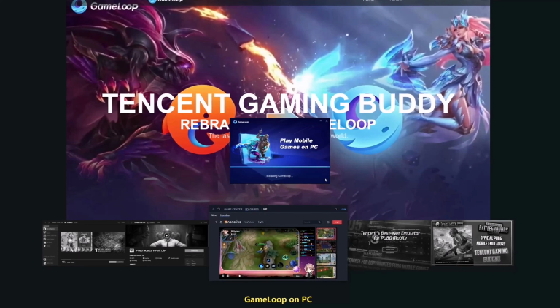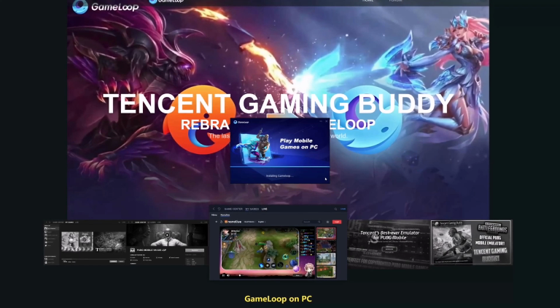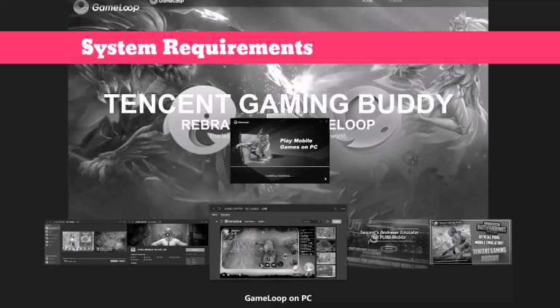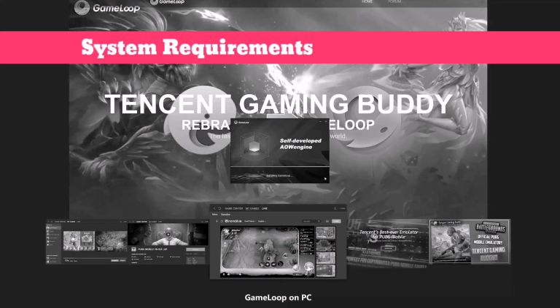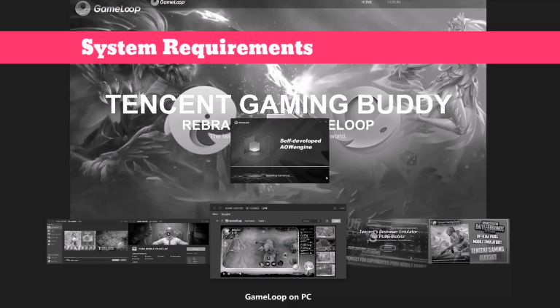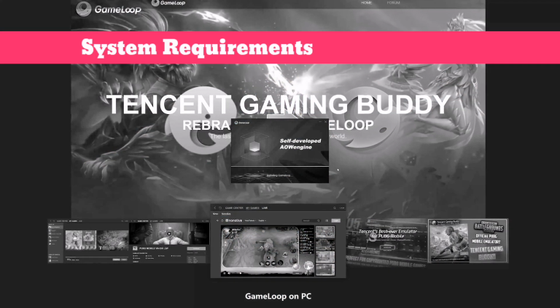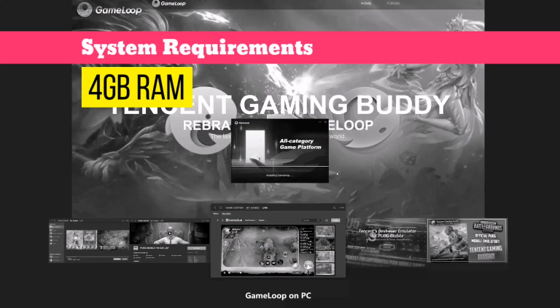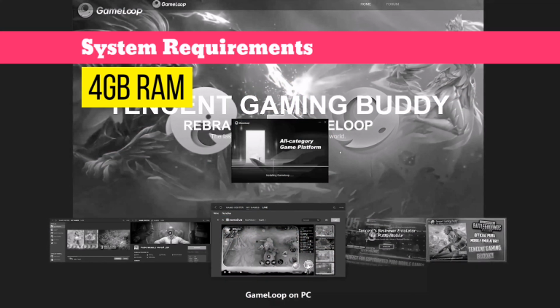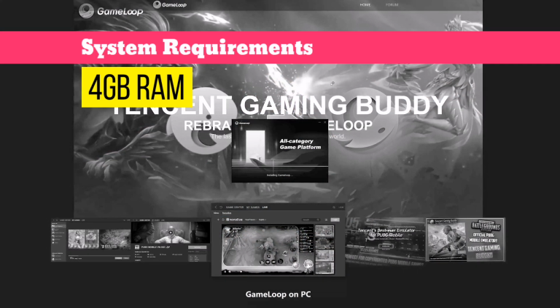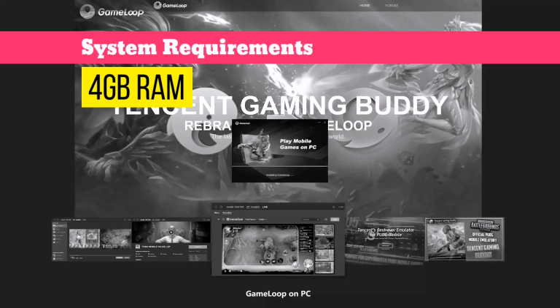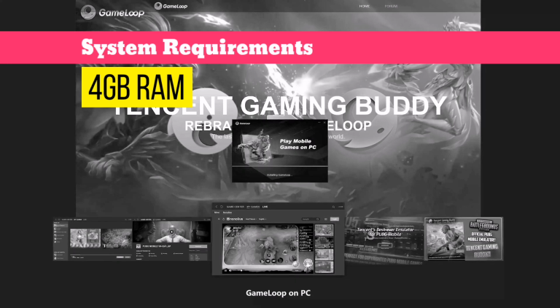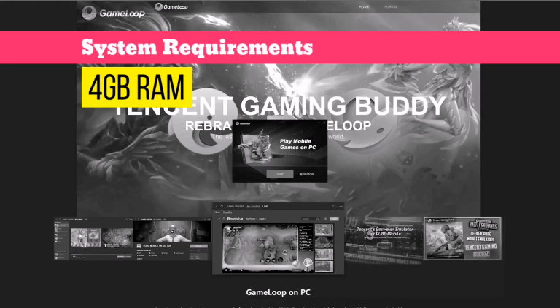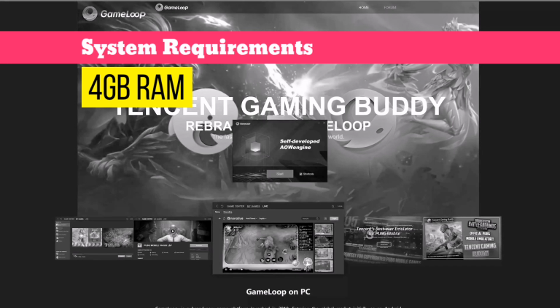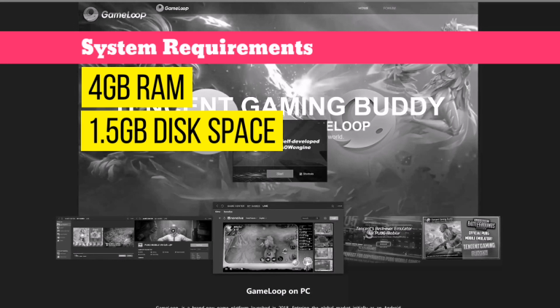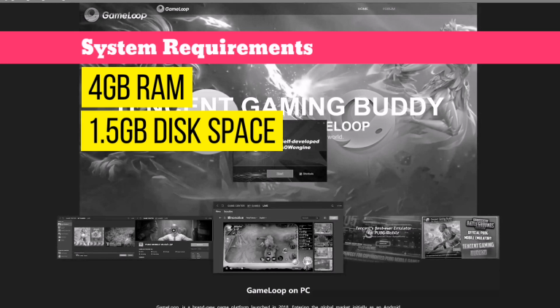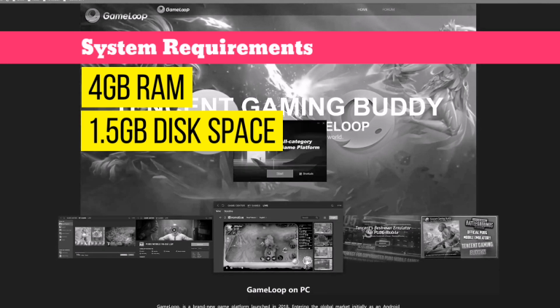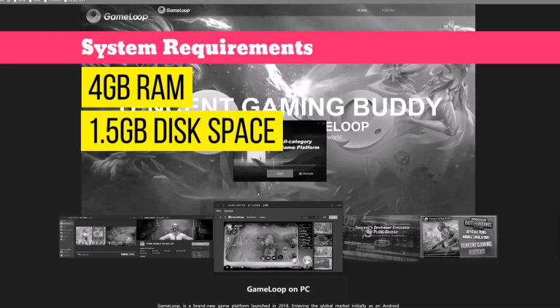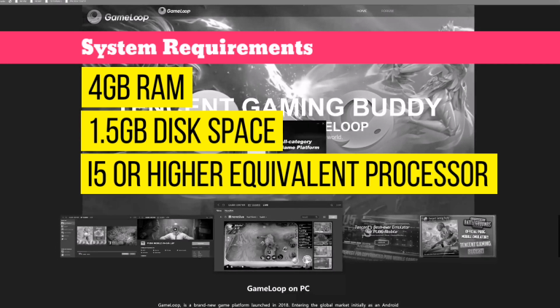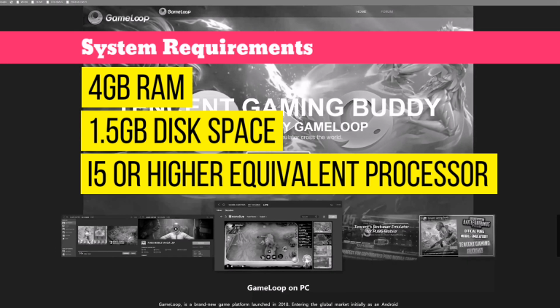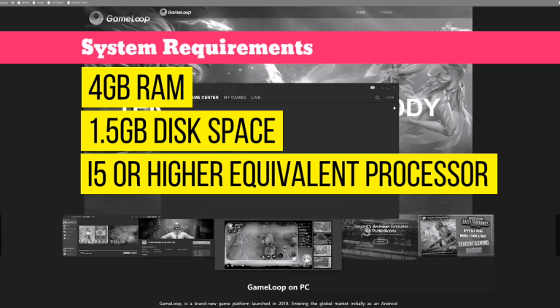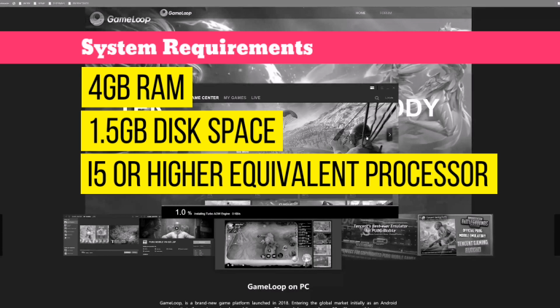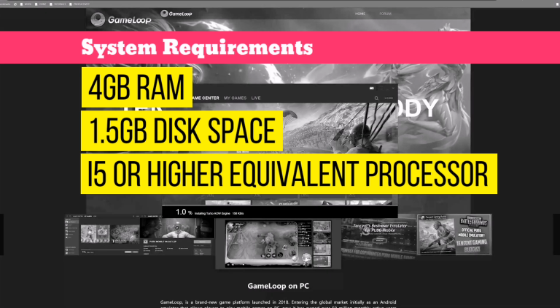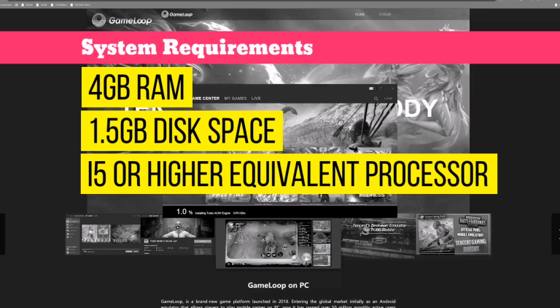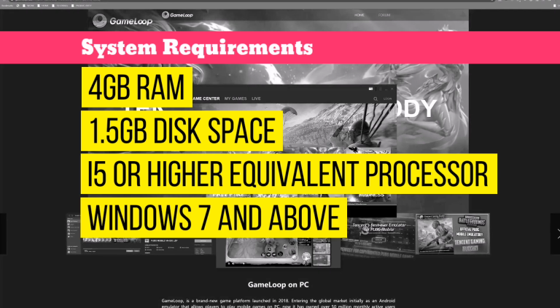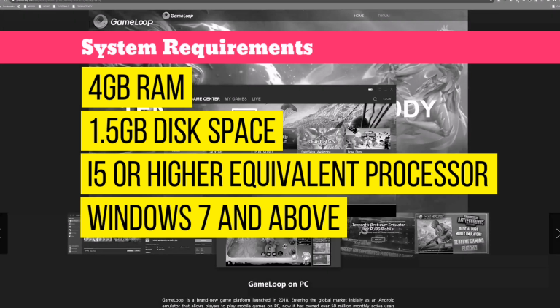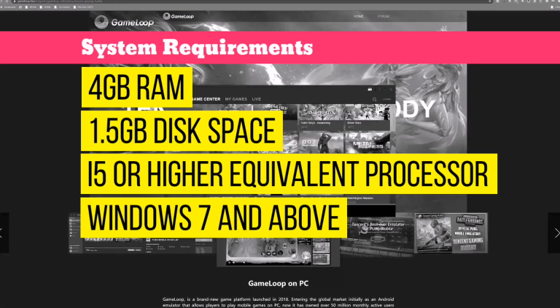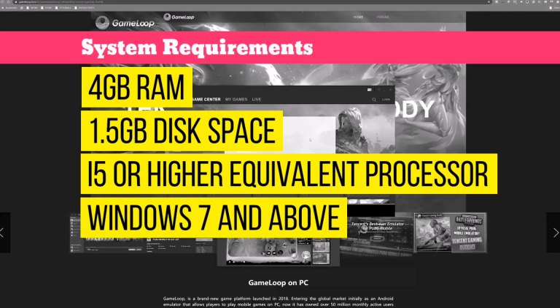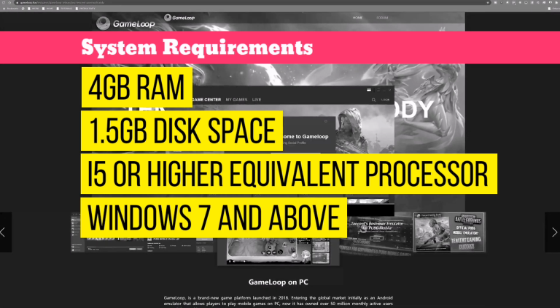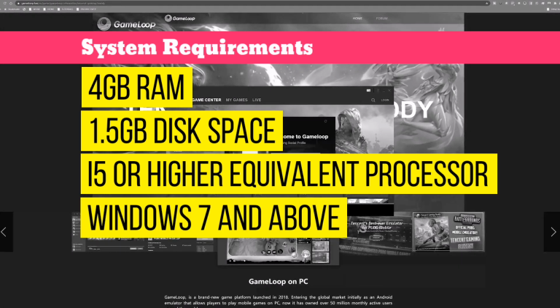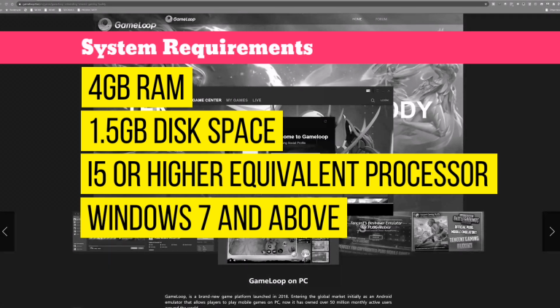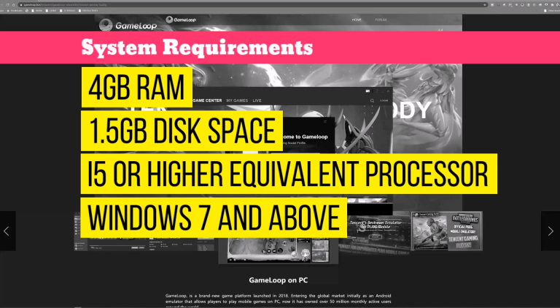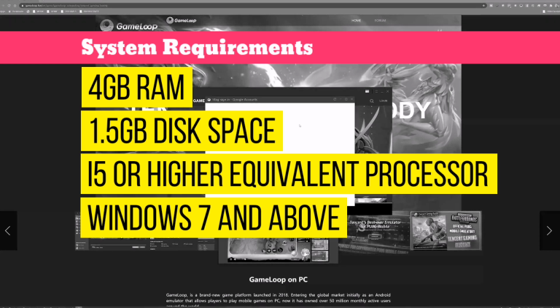When it comes to system requirements, to install GameLoop you'll need at least 4GB of RAM, a minimum hard disk space of 1.5GB, and an Intel or AMD processor of i5 or higher. GameLoop for Windows requires OS version 7 and above.